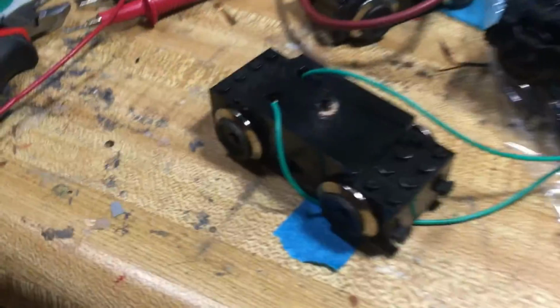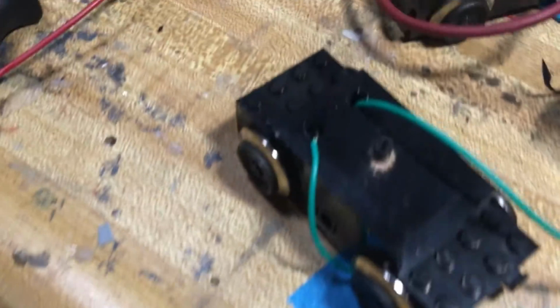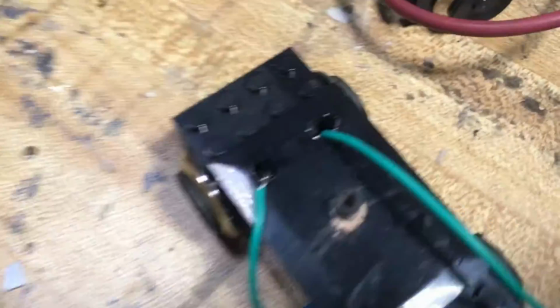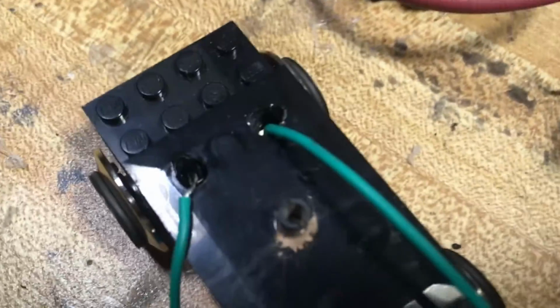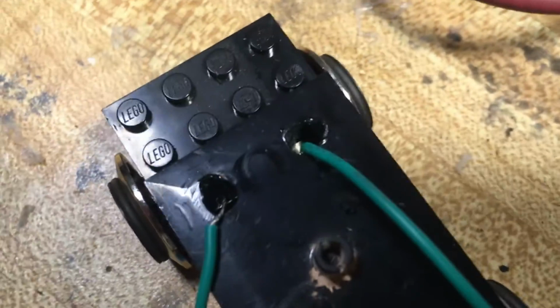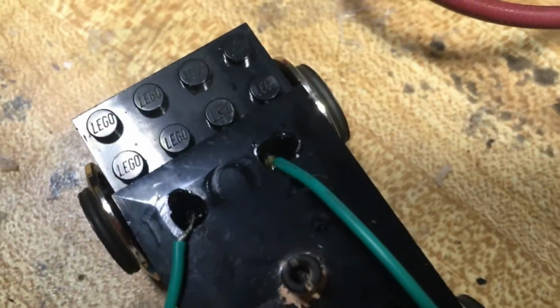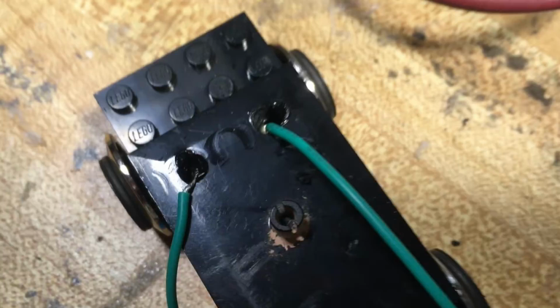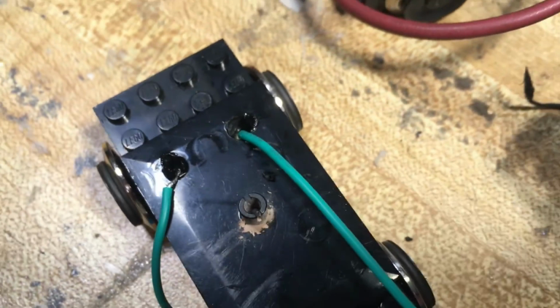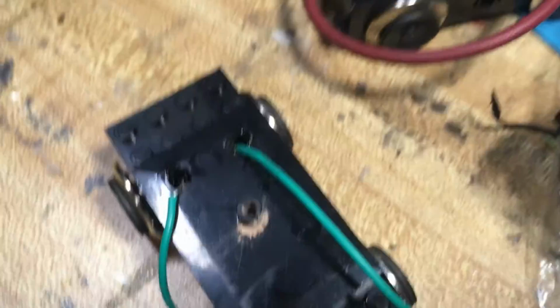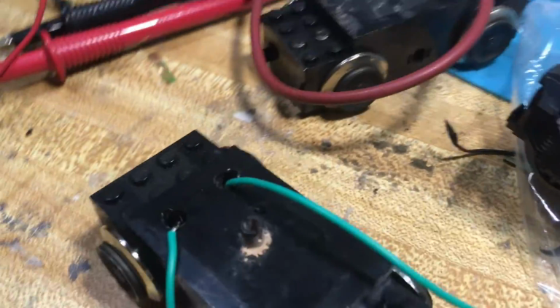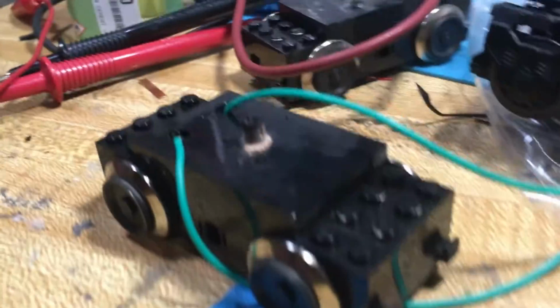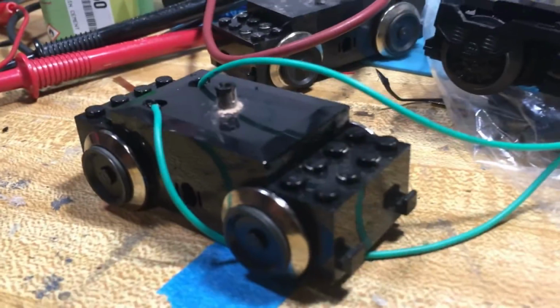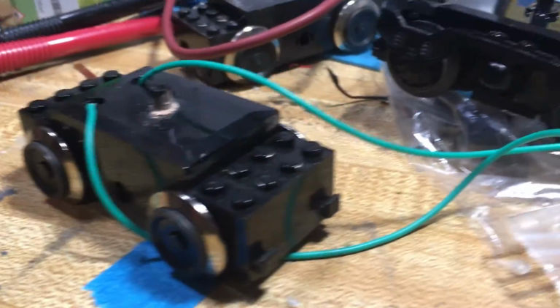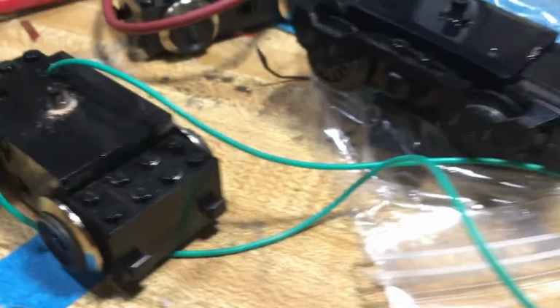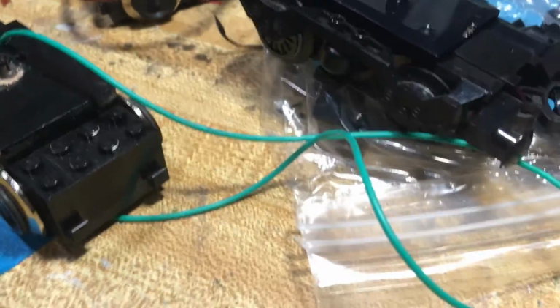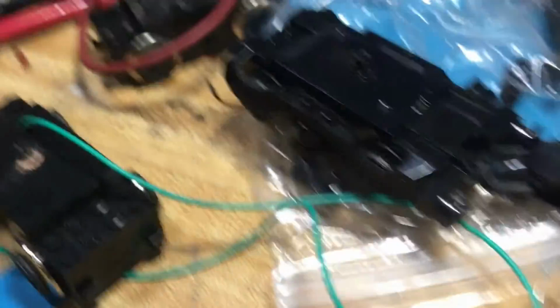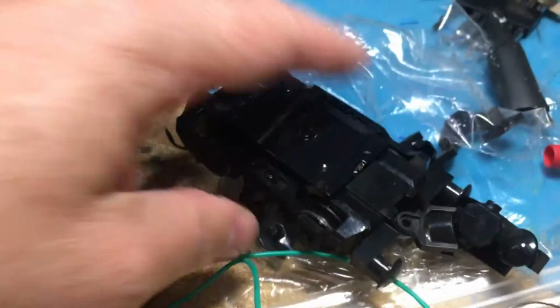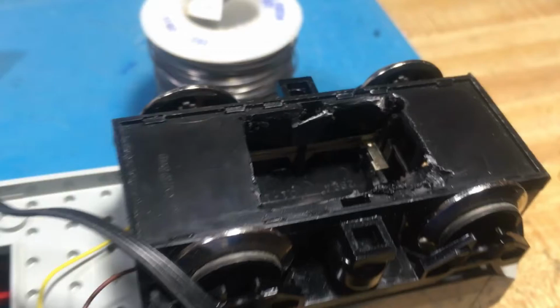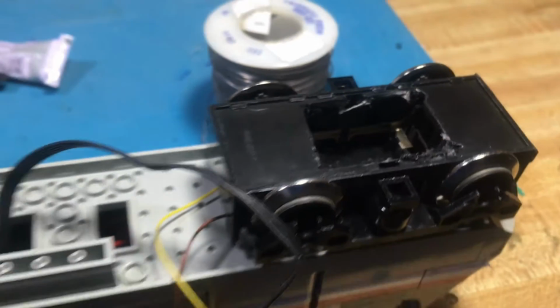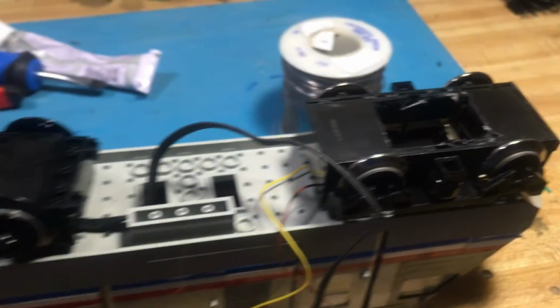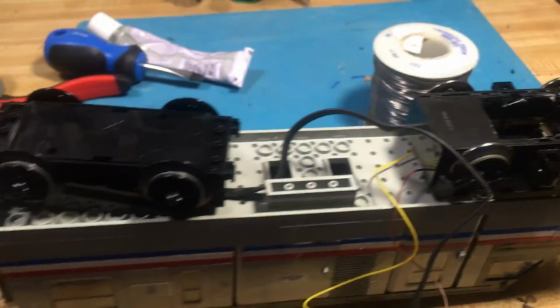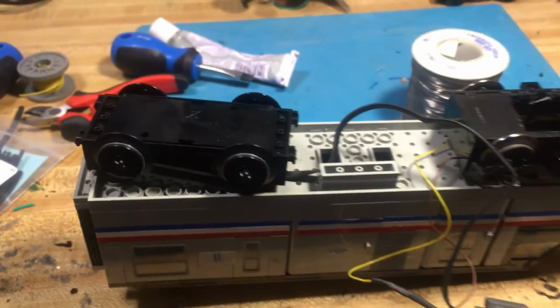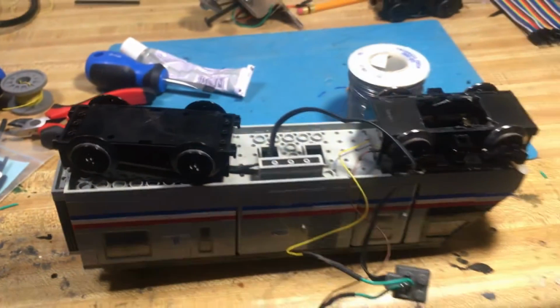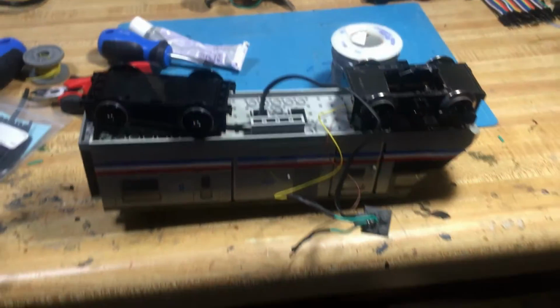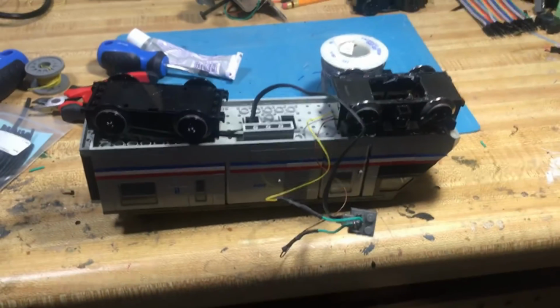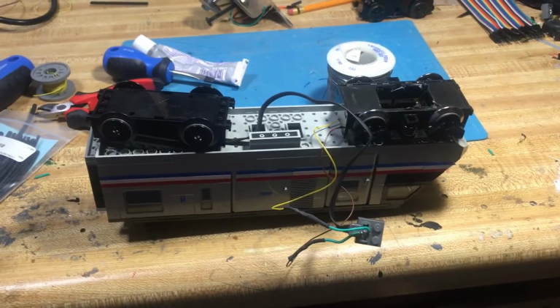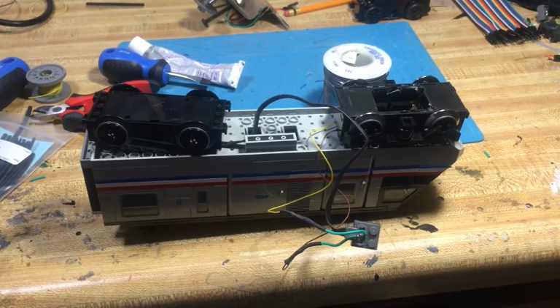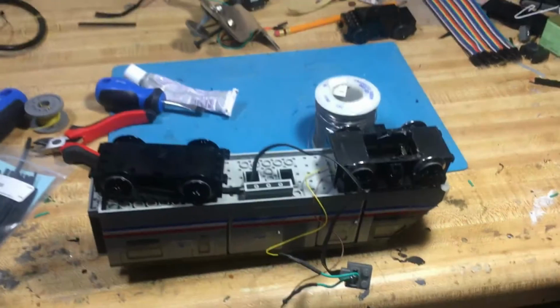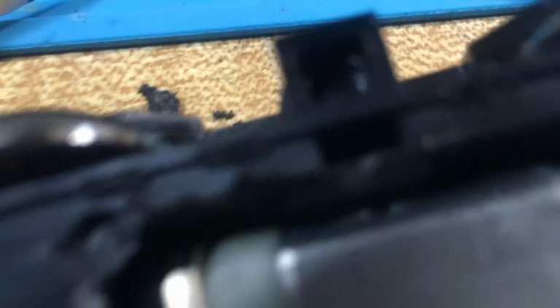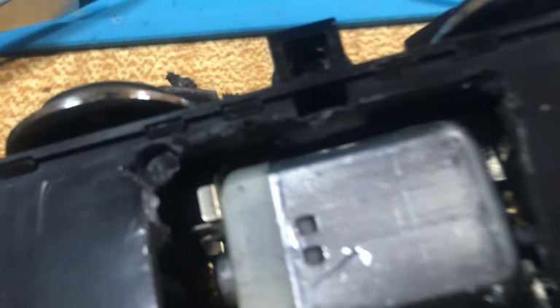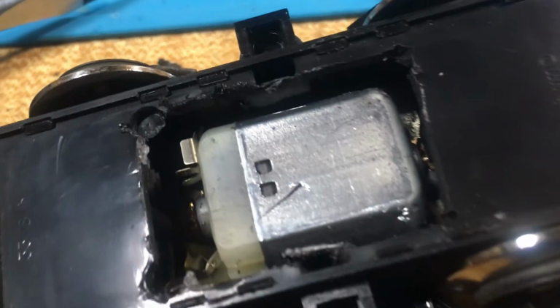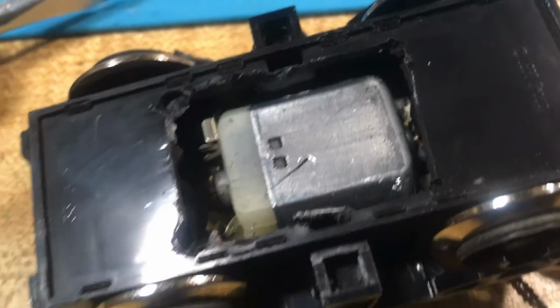So I went to the next plan: to use the old track-power trucks as power pickups and then run the power through wires to the new motors. The new trucks opened with a few screws, but the old ones have to be cut open with a rotary tool.